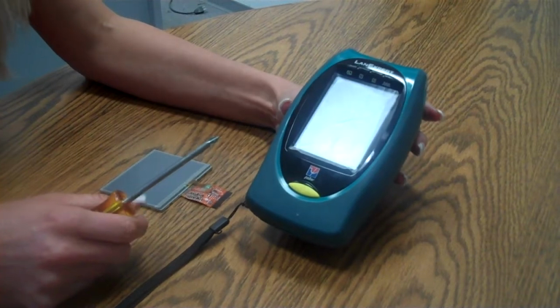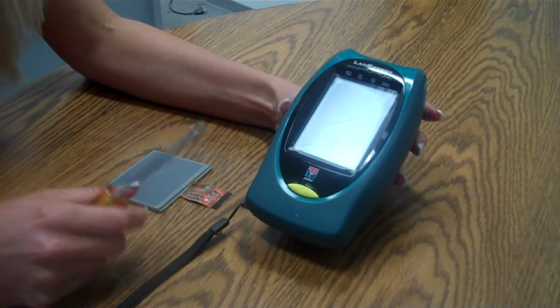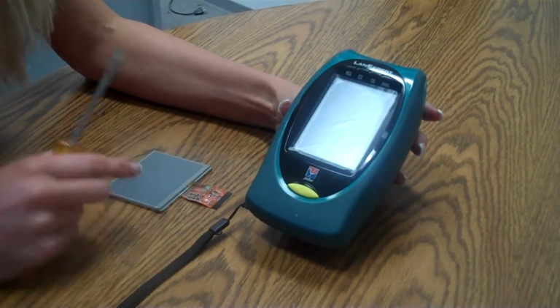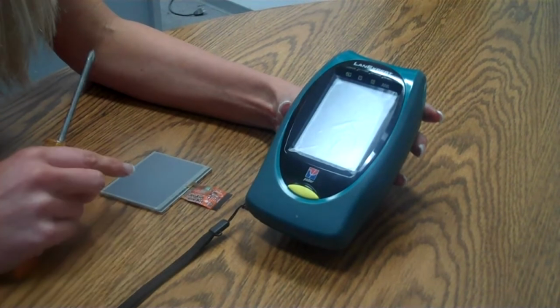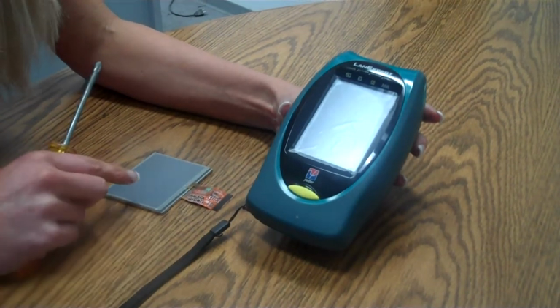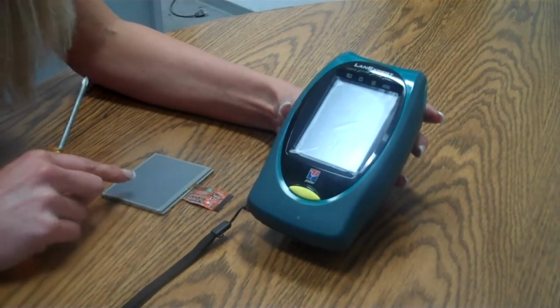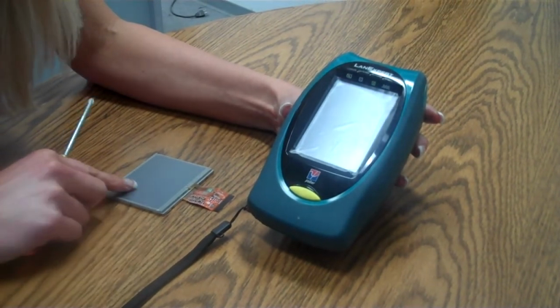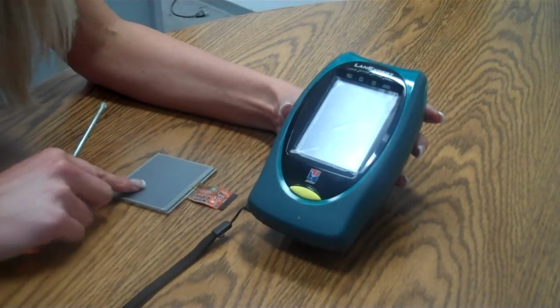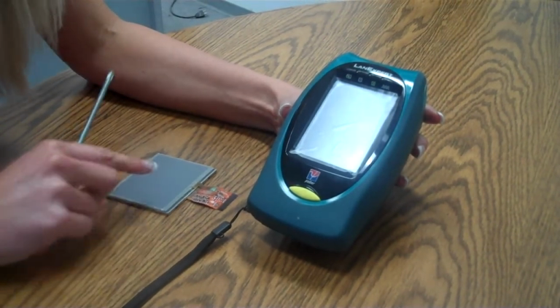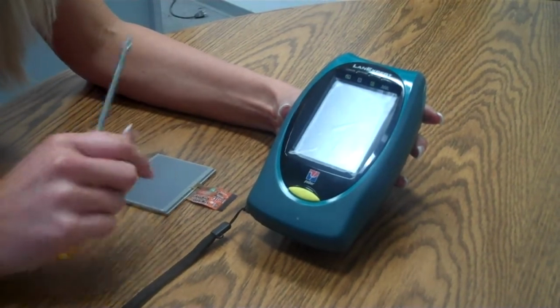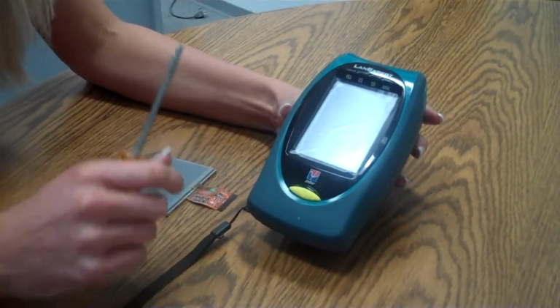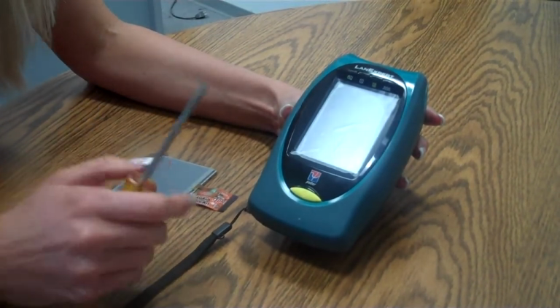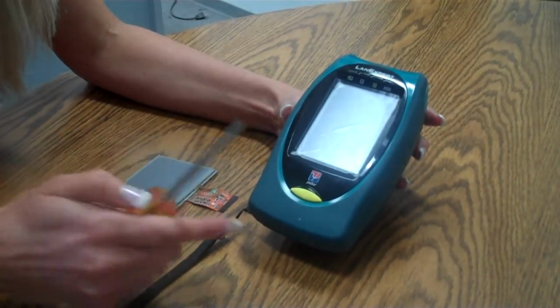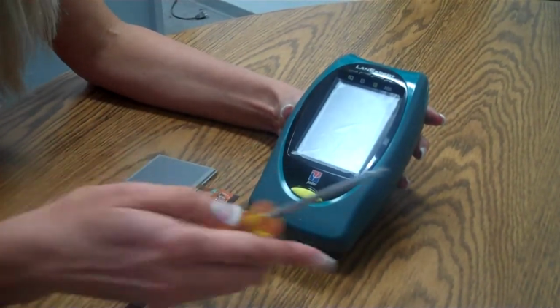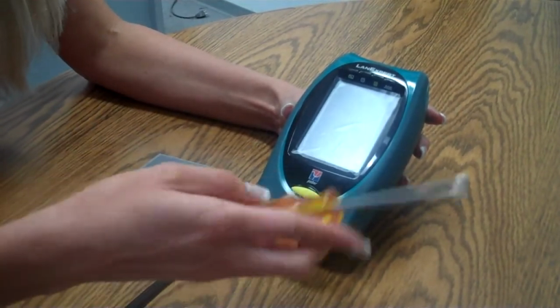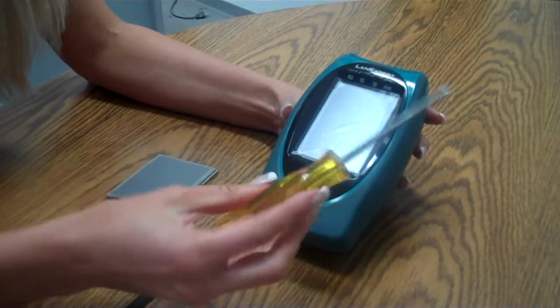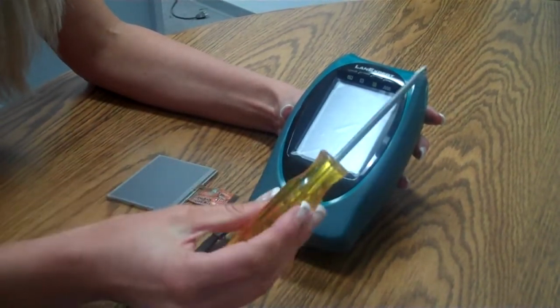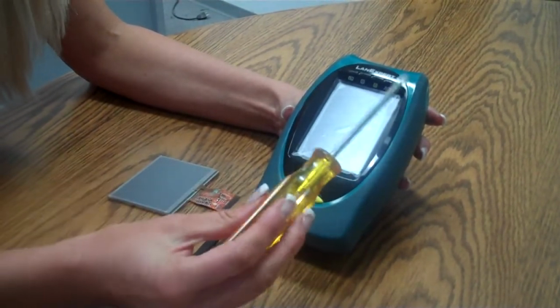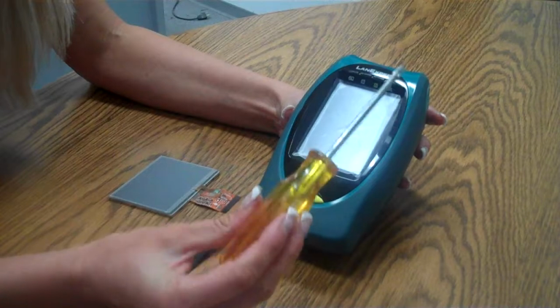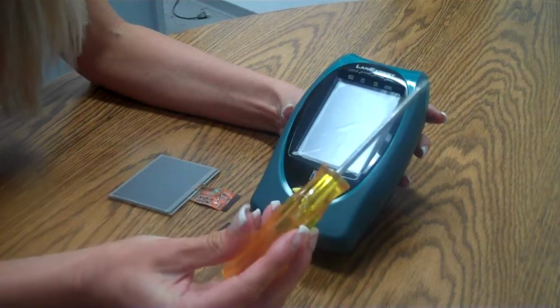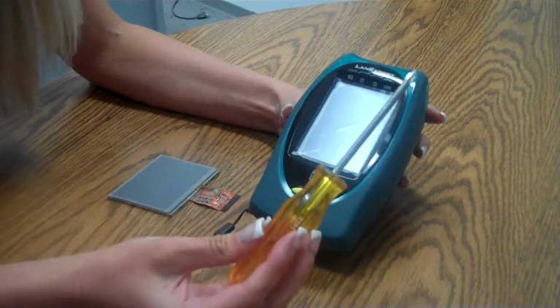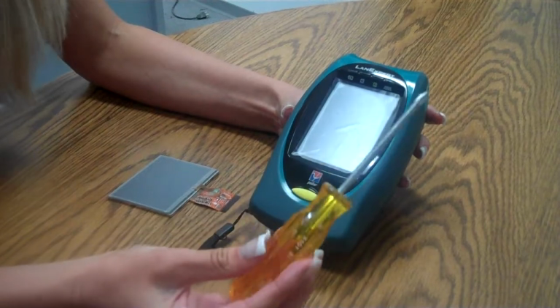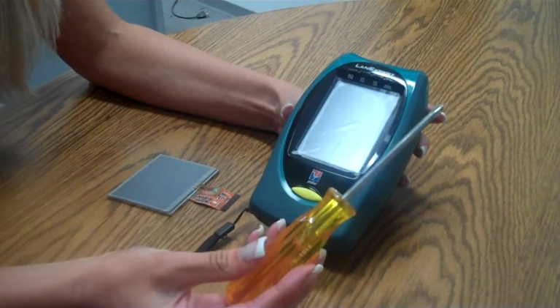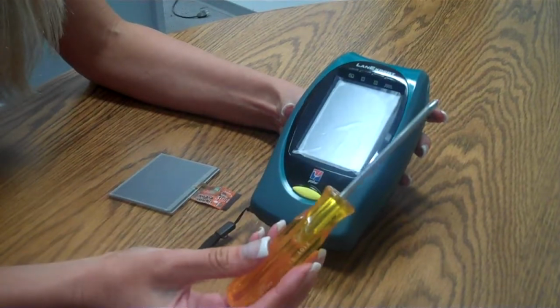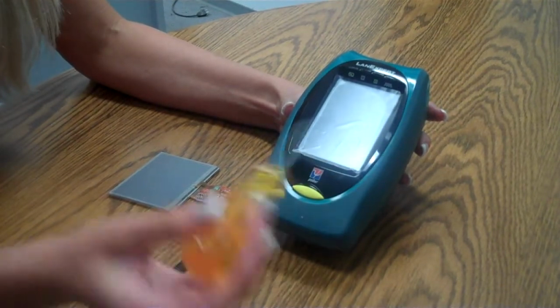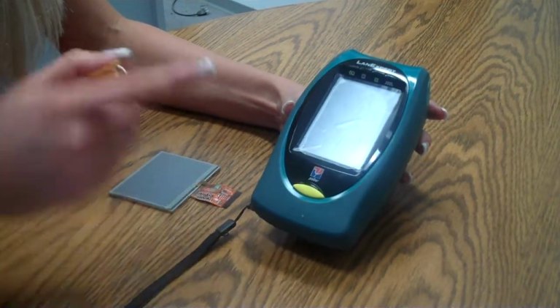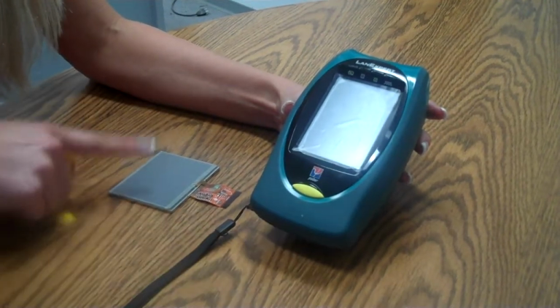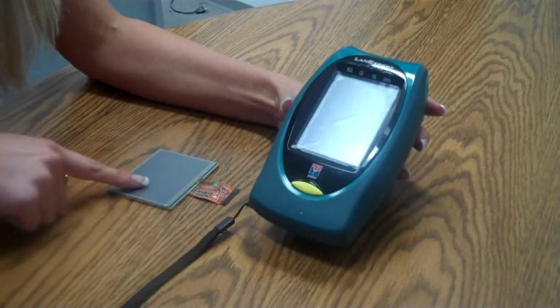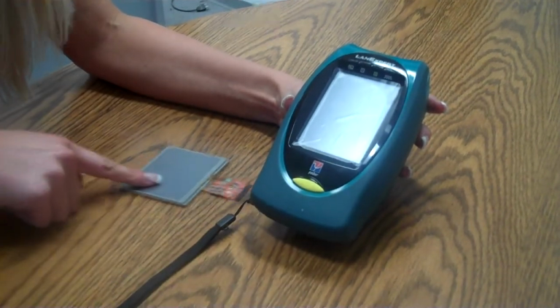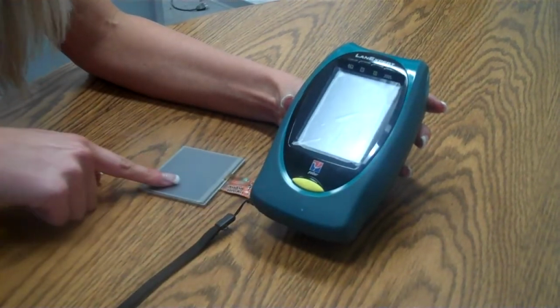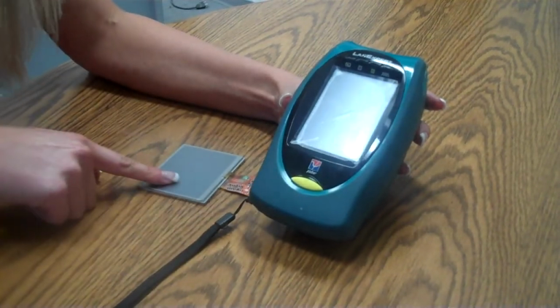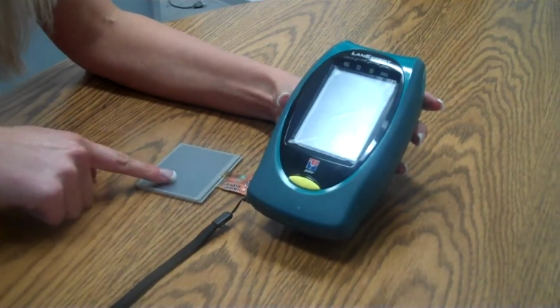This video is to replace your broken display. The first thing you need to do is get a number one Phillips screwdriver and your new display.